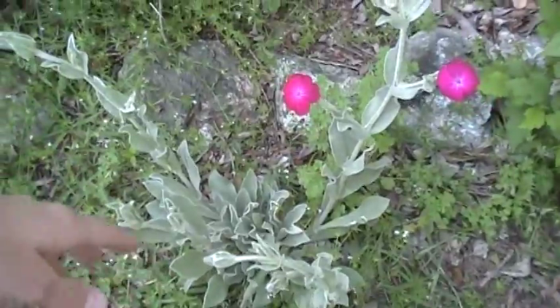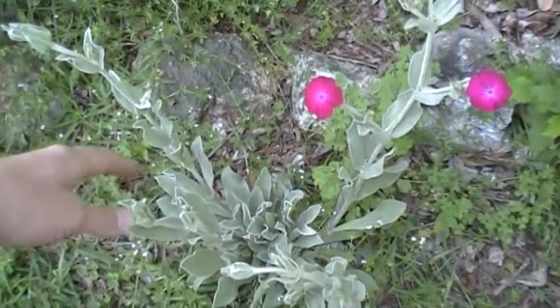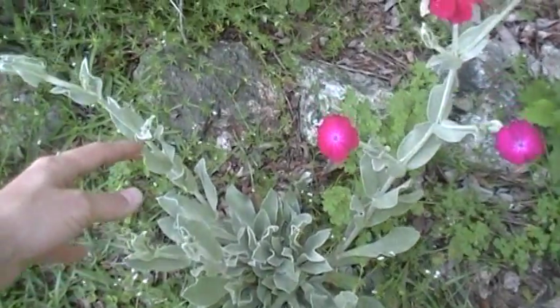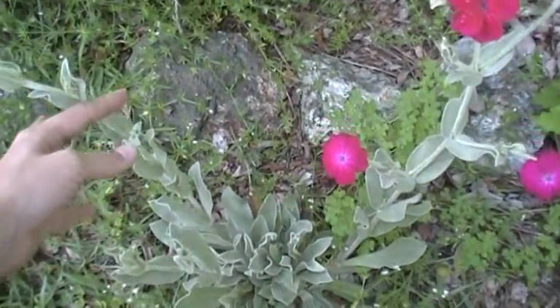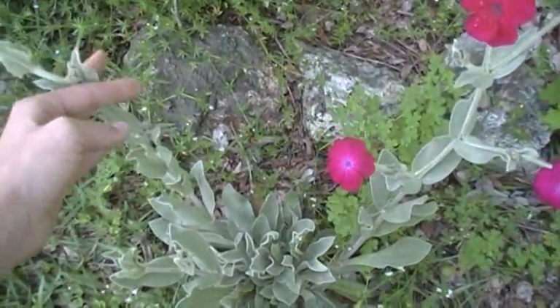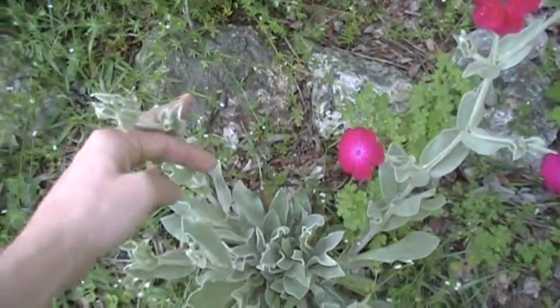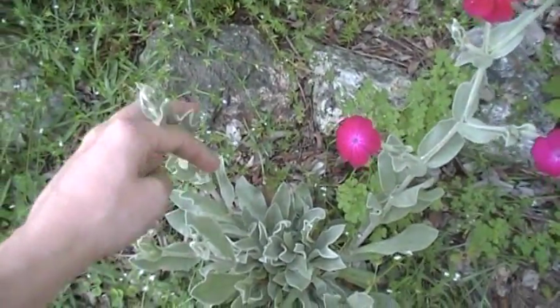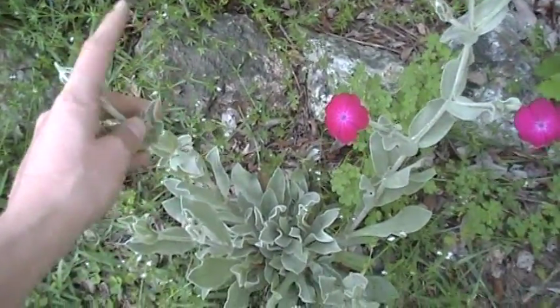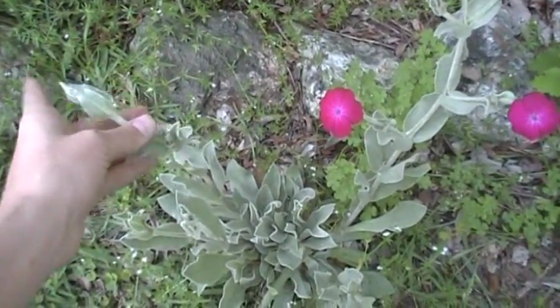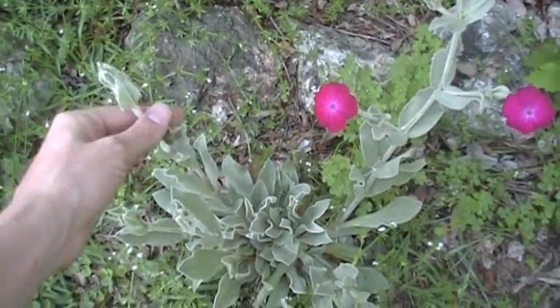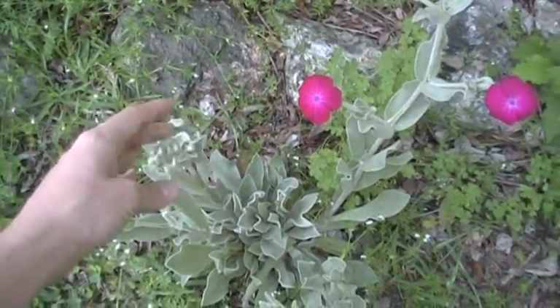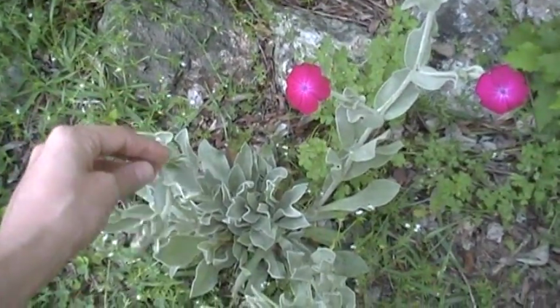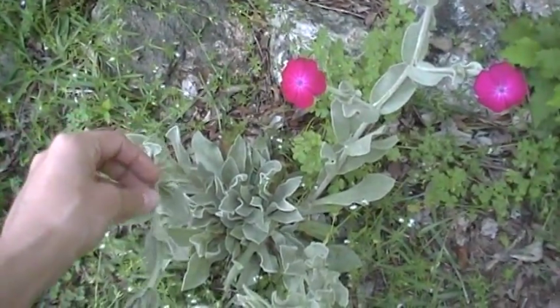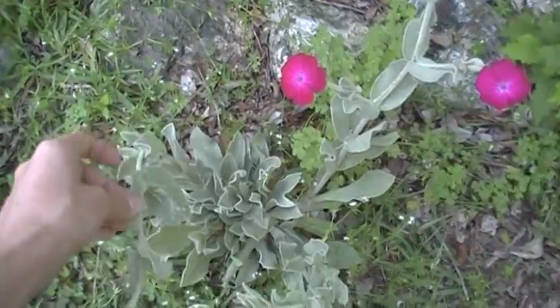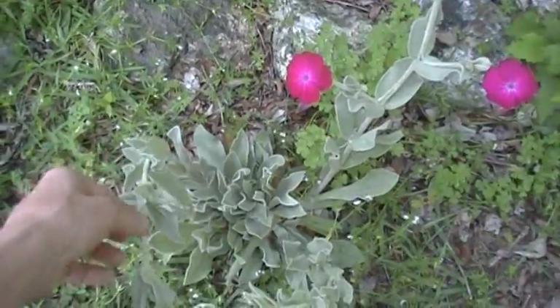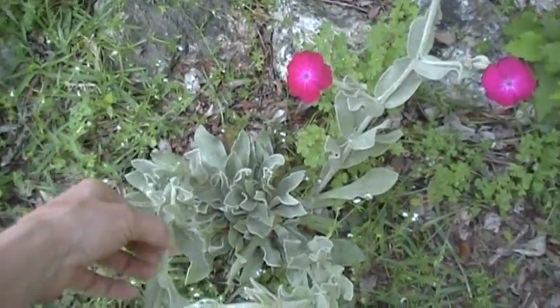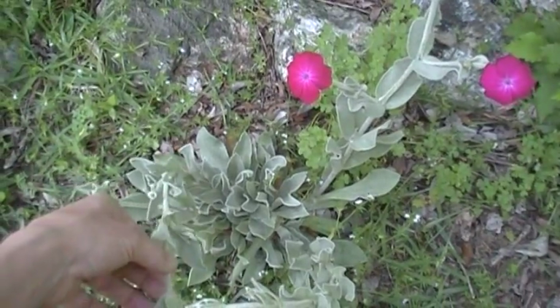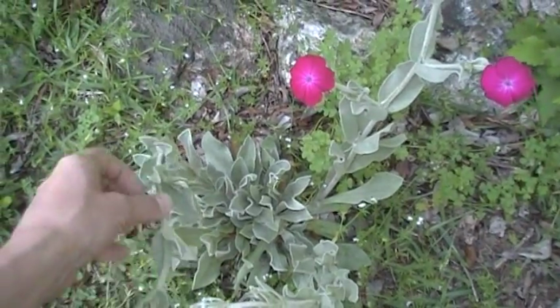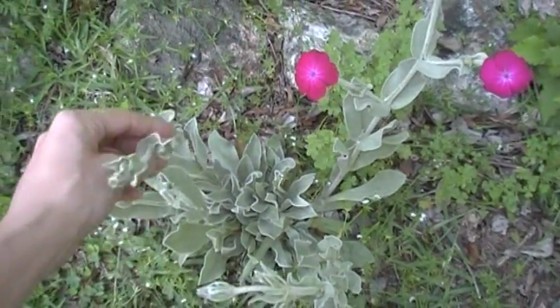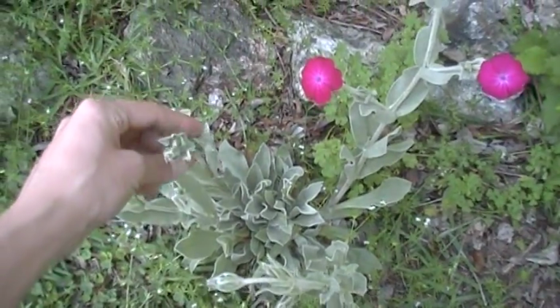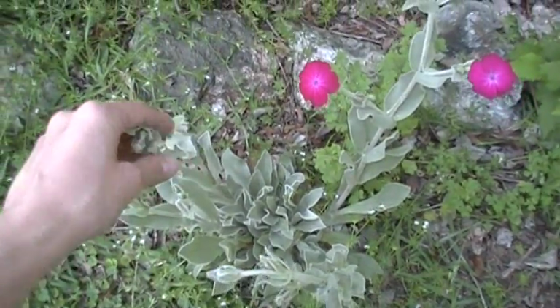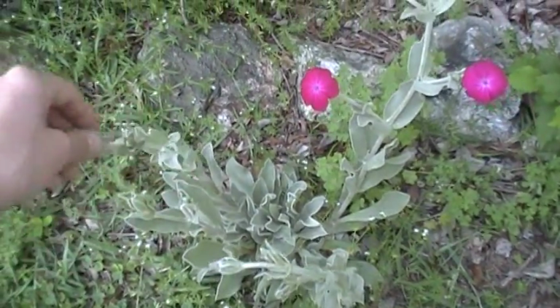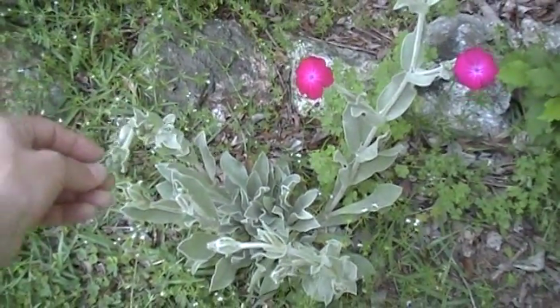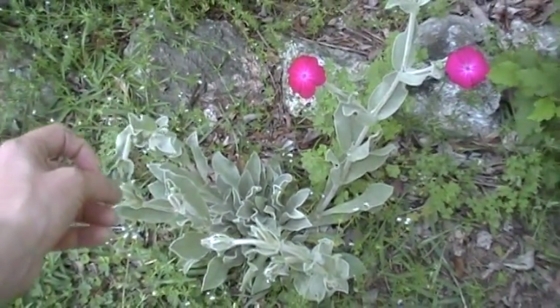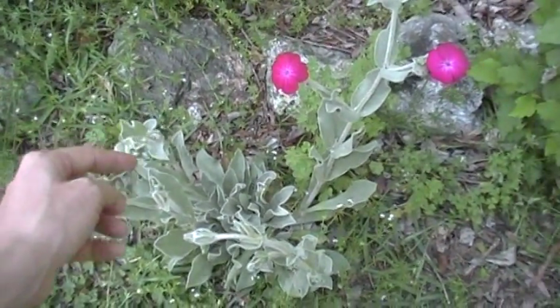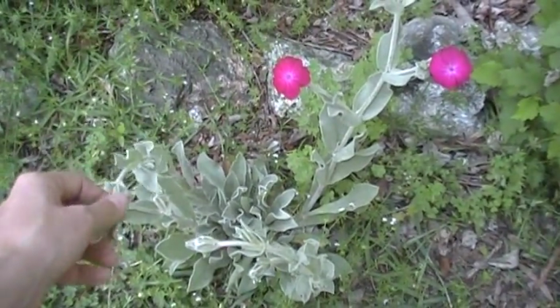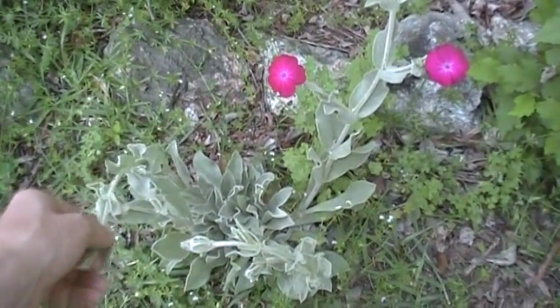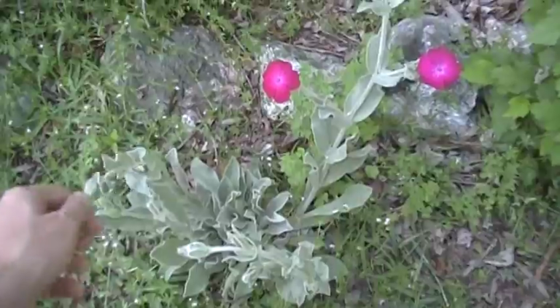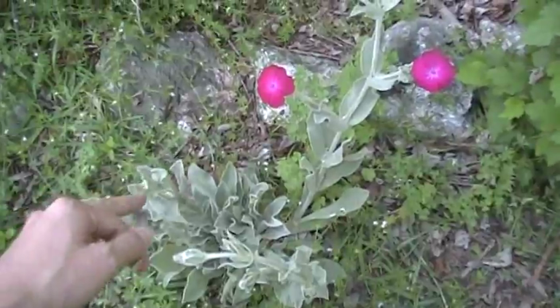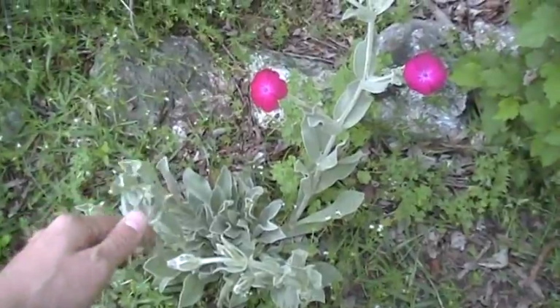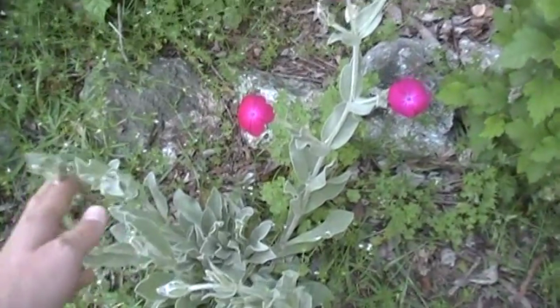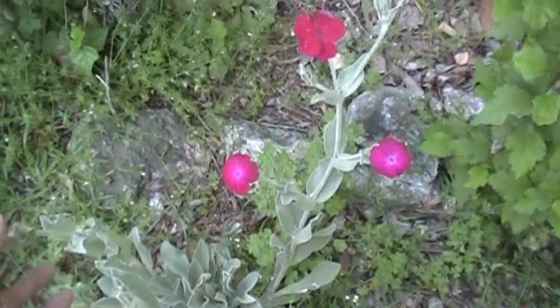You don't see this plant very often in a lot of herbalist gardens. I personally think it should be in herbalist gardens a lot more — it's very easy to grow, has a lot of good uses for wound healing and things like that, and it's very pretty.